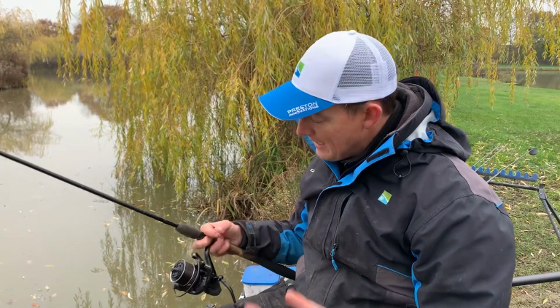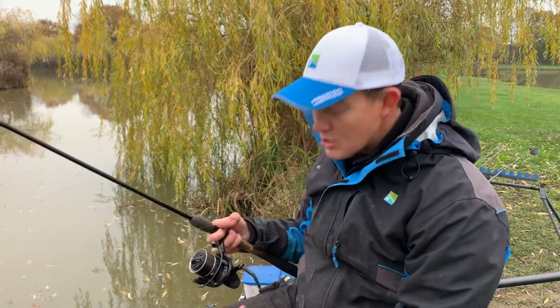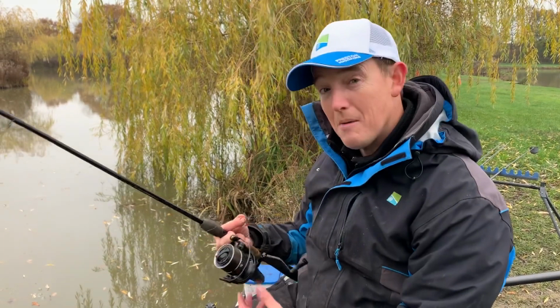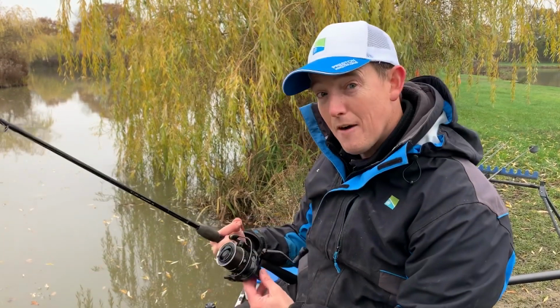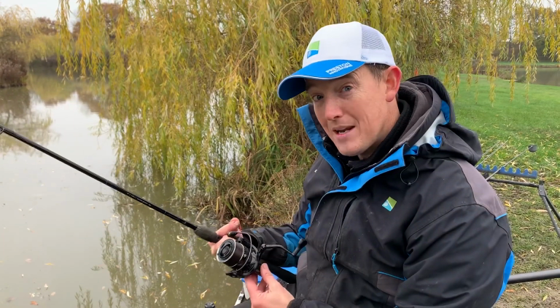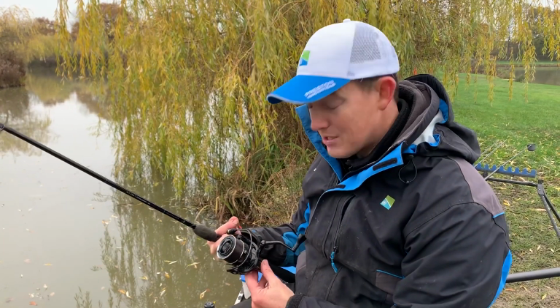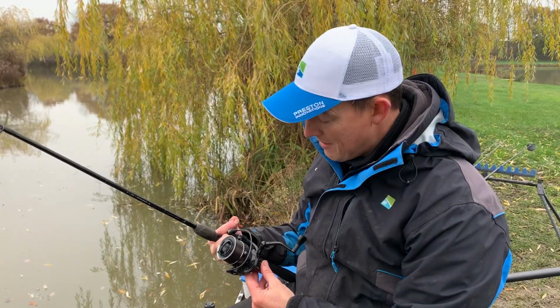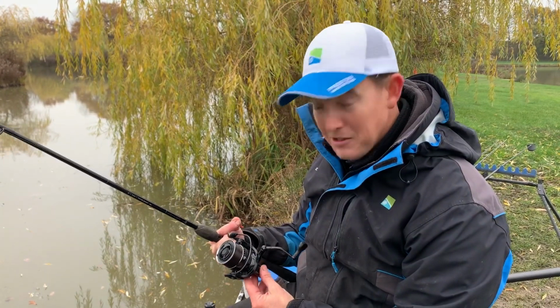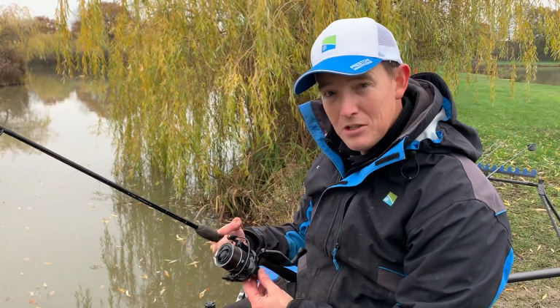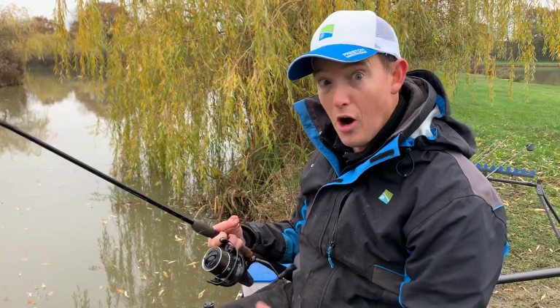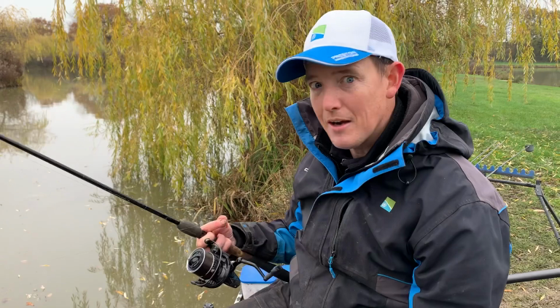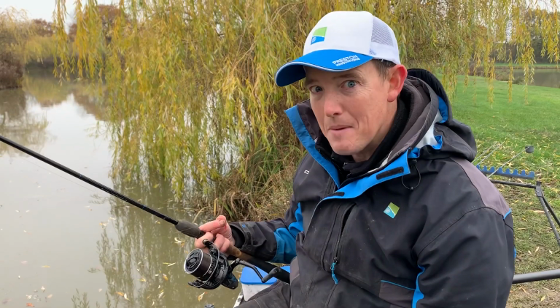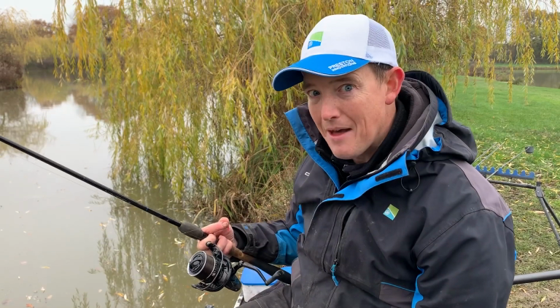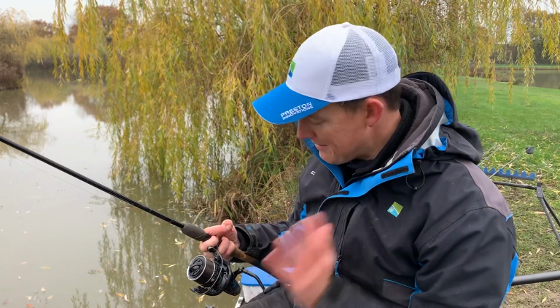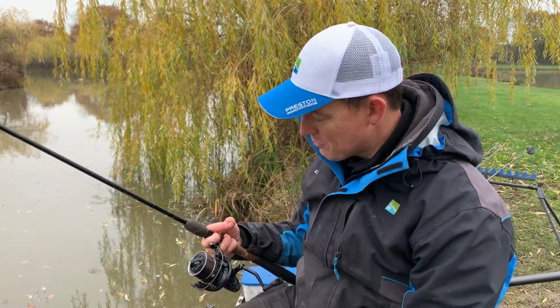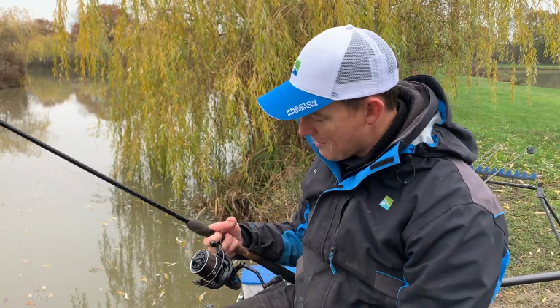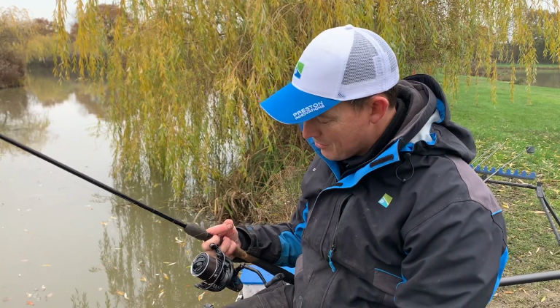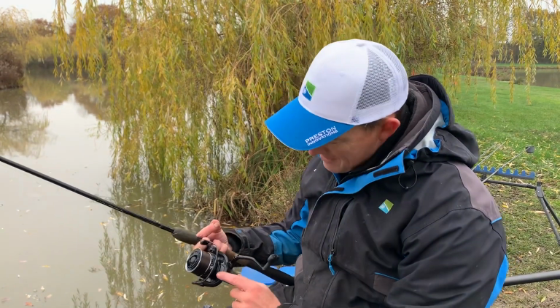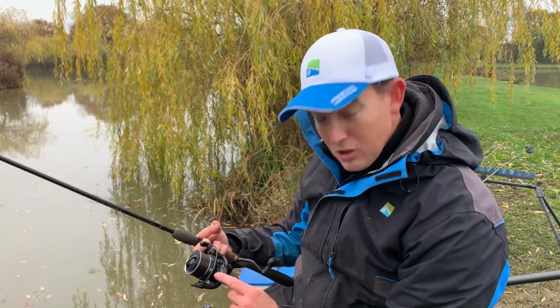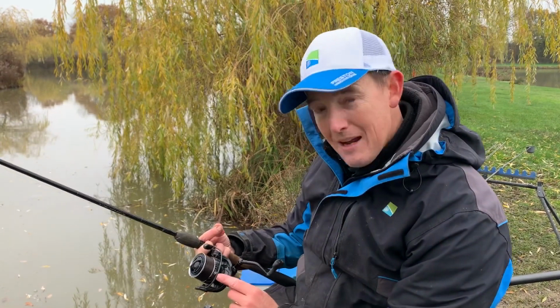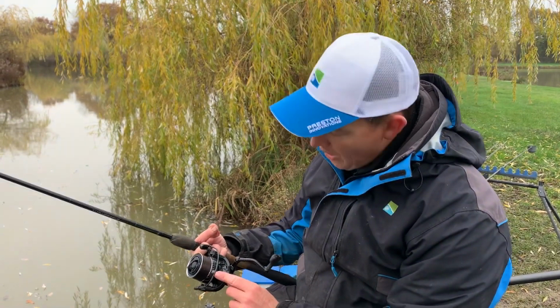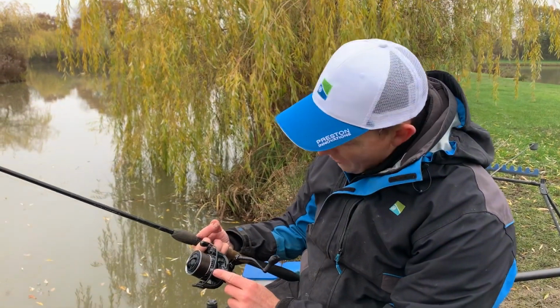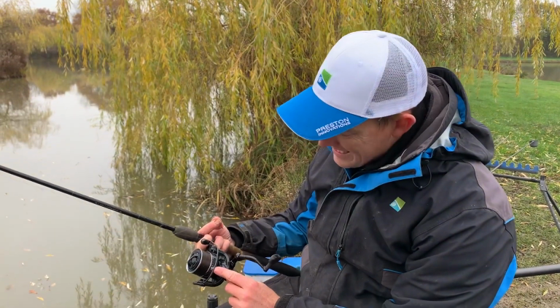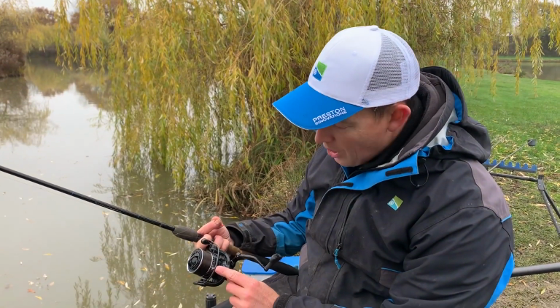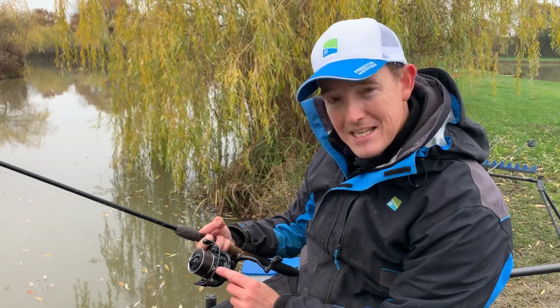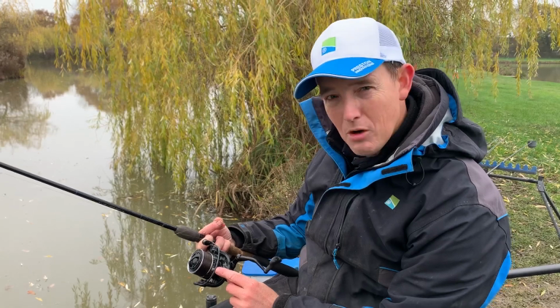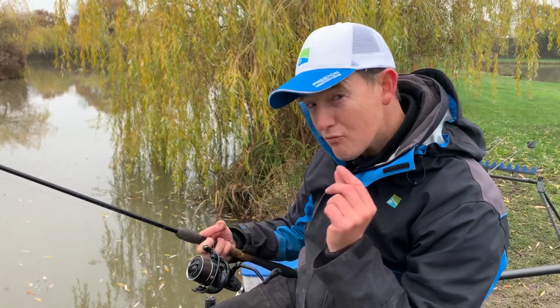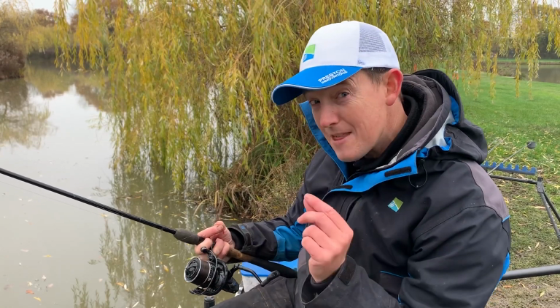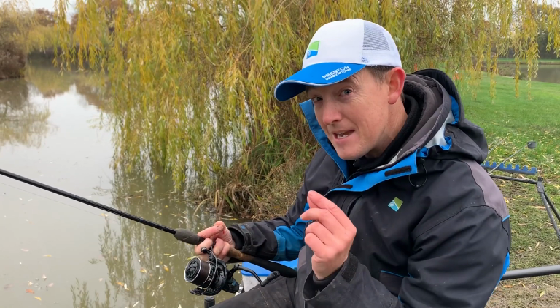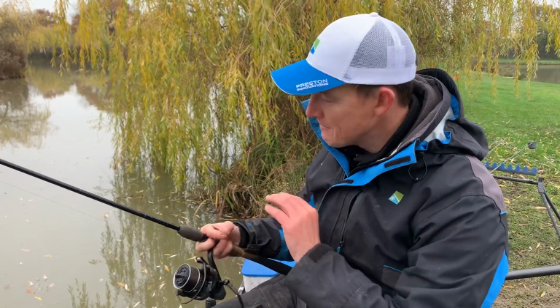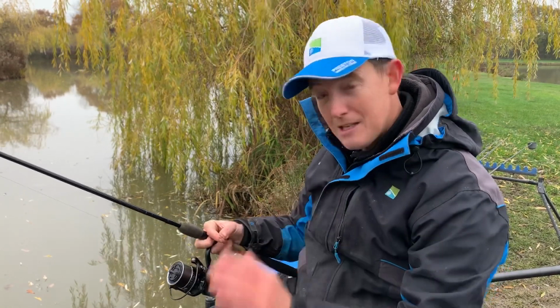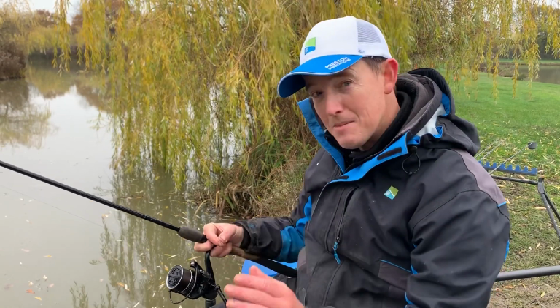I've still got my 520 Extremity reel — shock horror, I'd never be without that, the most reliable reel going. But look at the mainline: 0.18, 0.18 mono. Really thin, sinking feeder mono. You don't want a thick mono because you're going to be fishing with light little feeders like this.